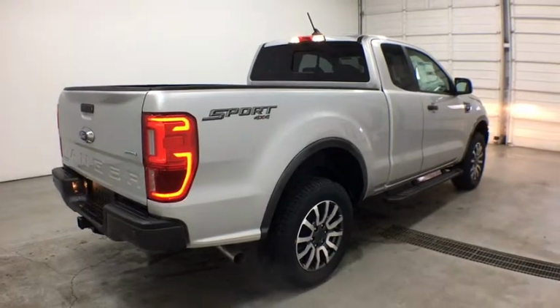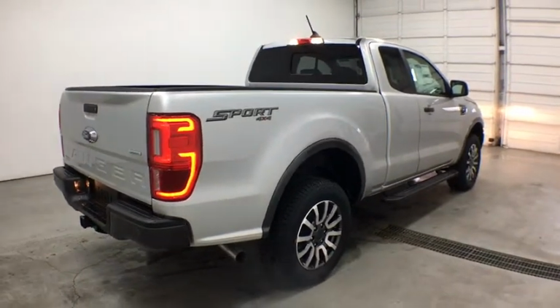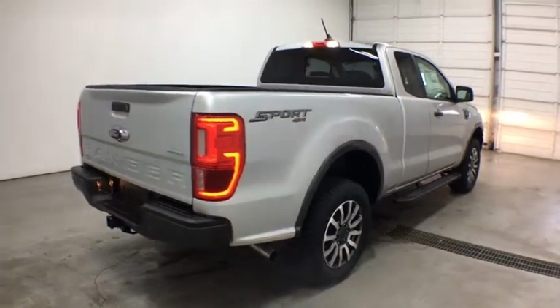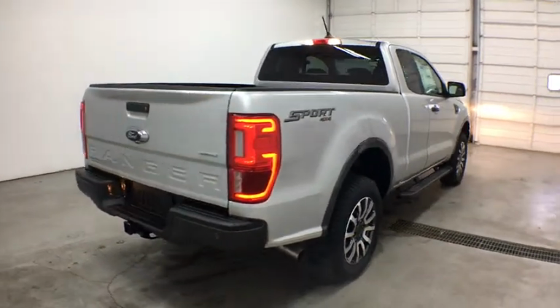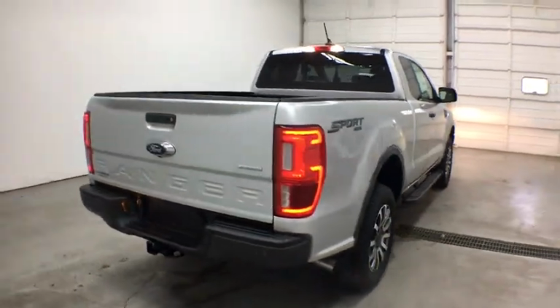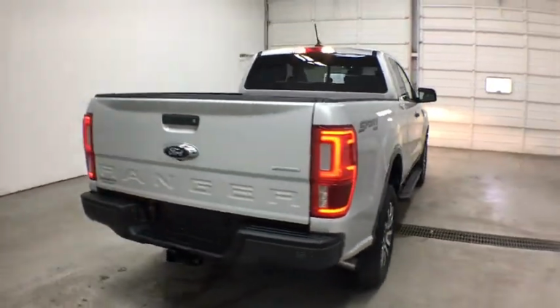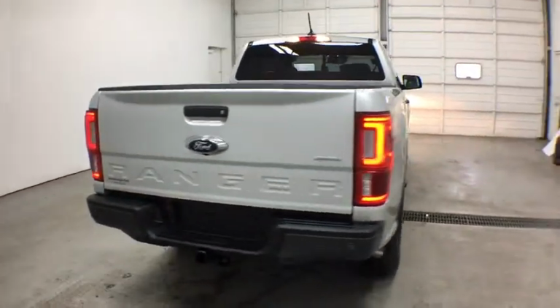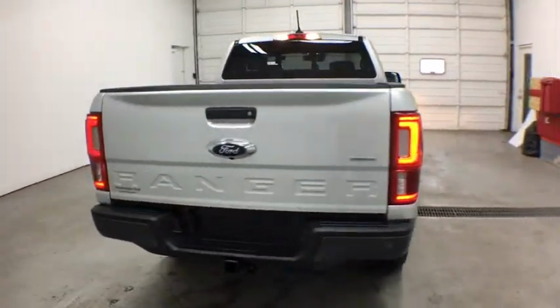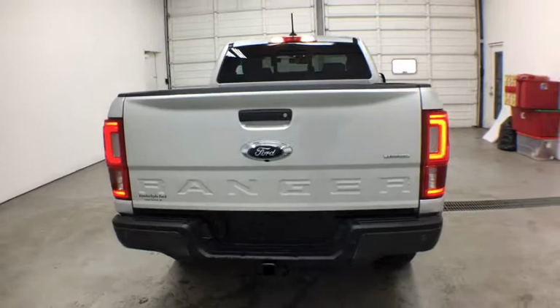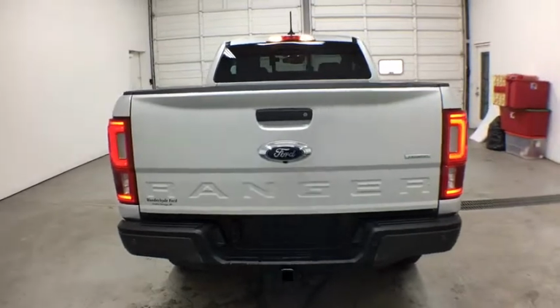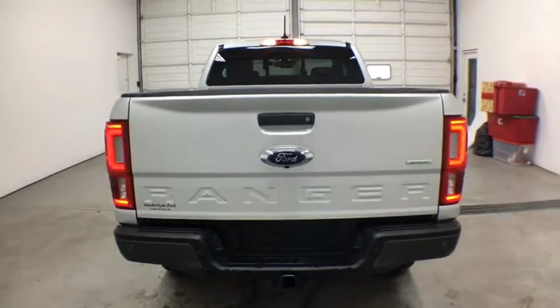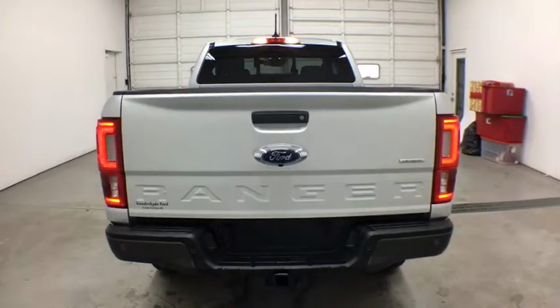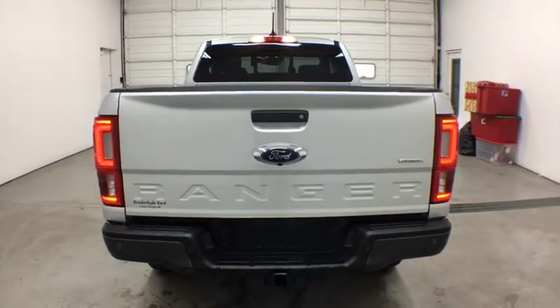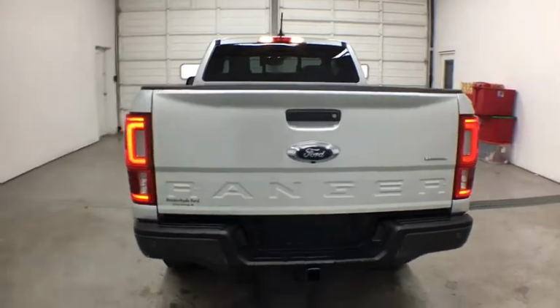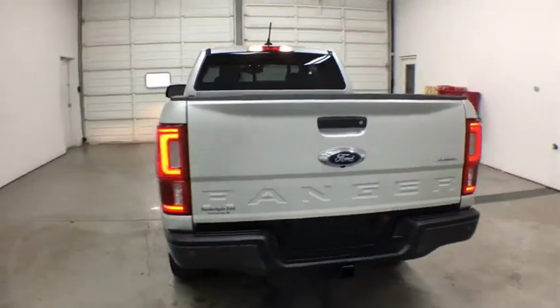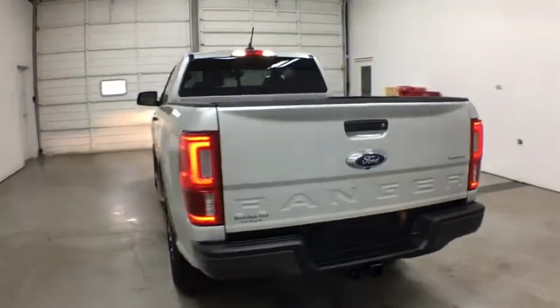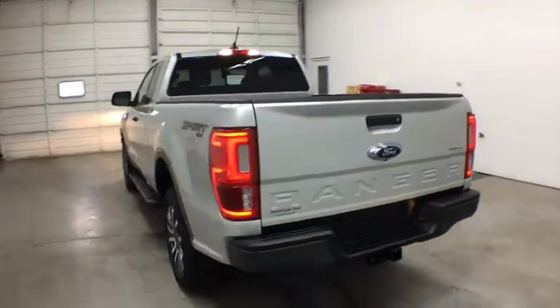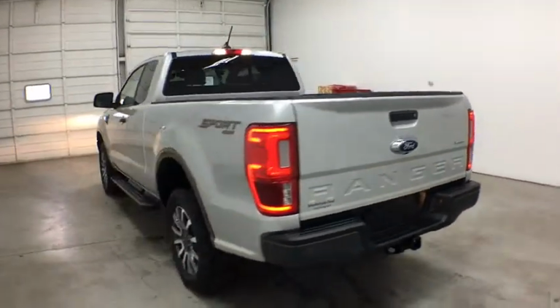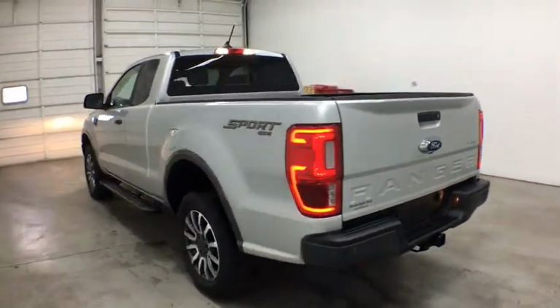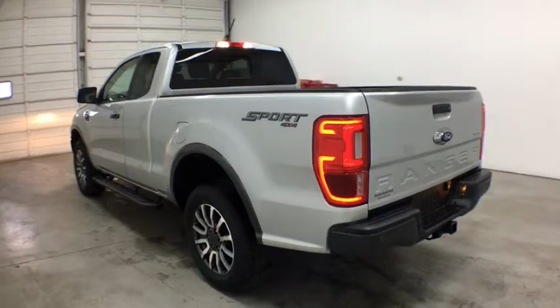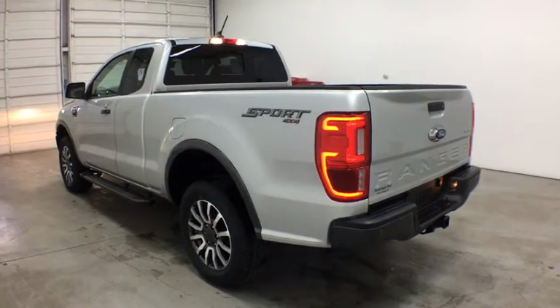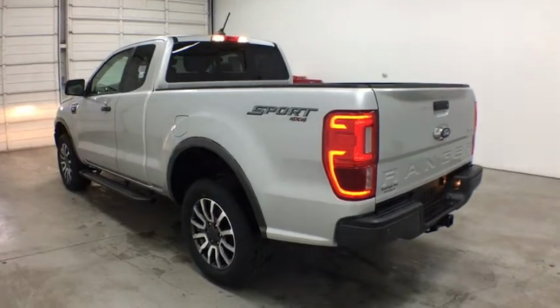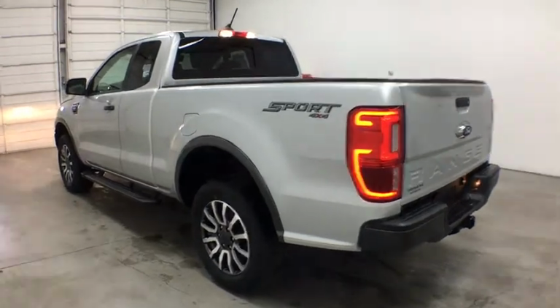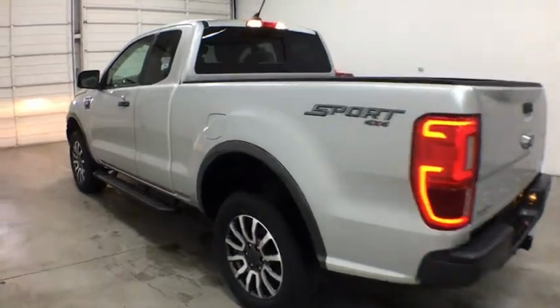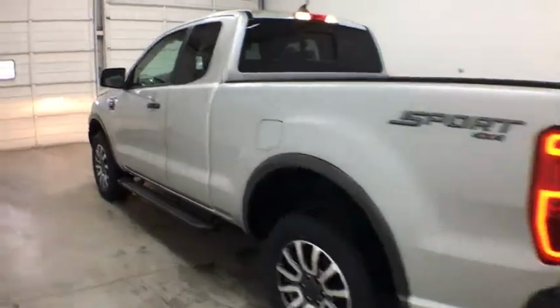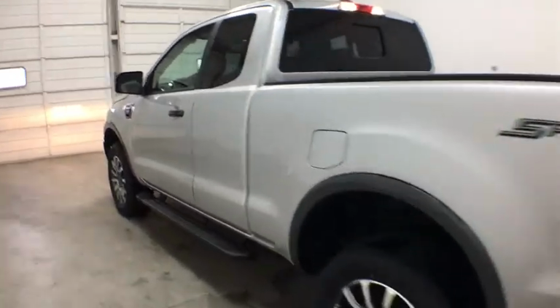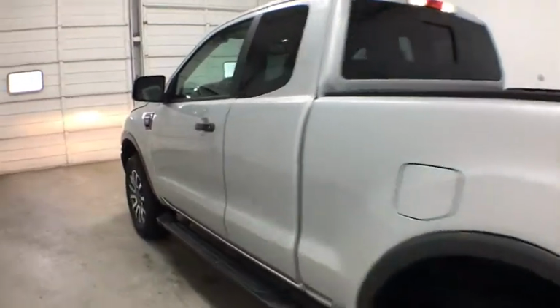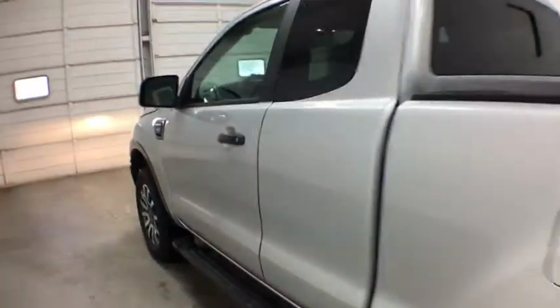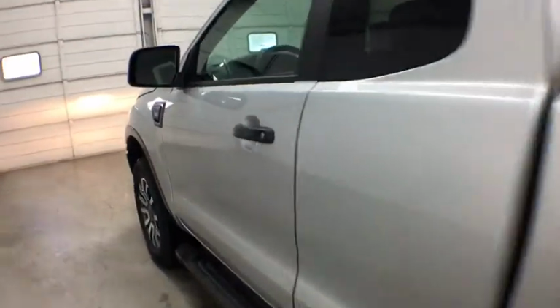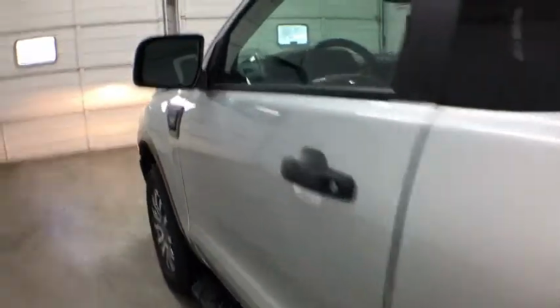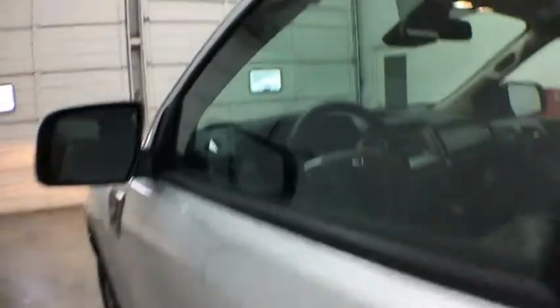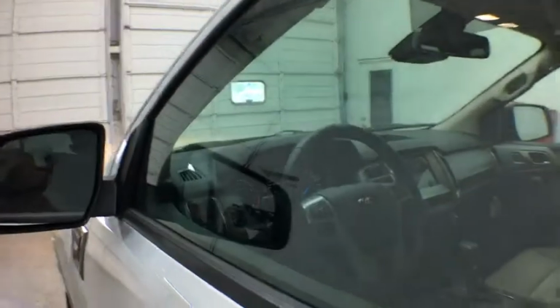Four-wheel disc brakes, cruise control, floor mats, aluminum wheels, four-wheel drive, AM-FM stereo radio, rear defrost, power windows. This beauty is sure to make you the talk of the neighborhood, so call or drop in for a test drive today.